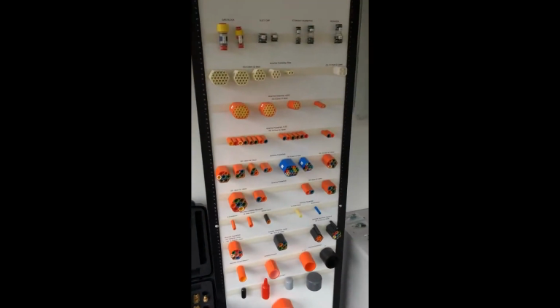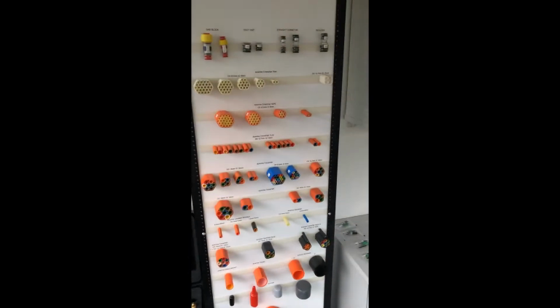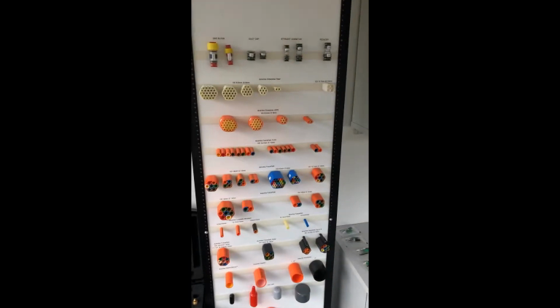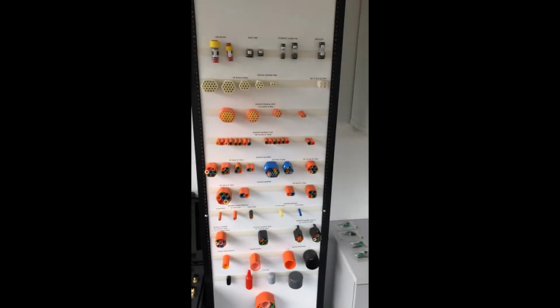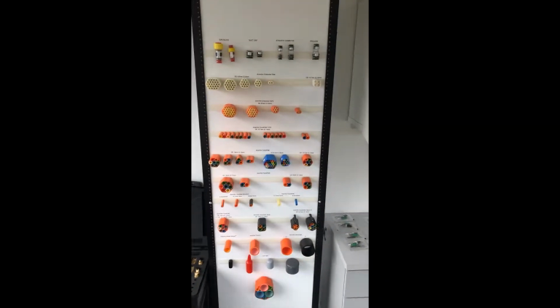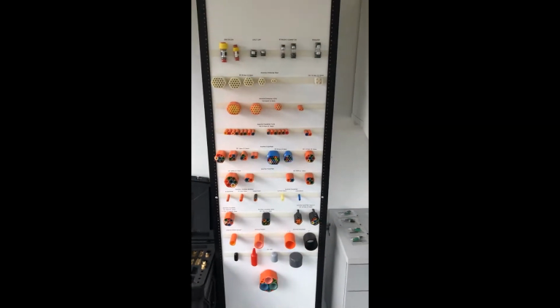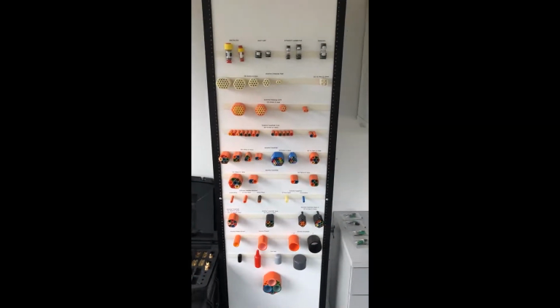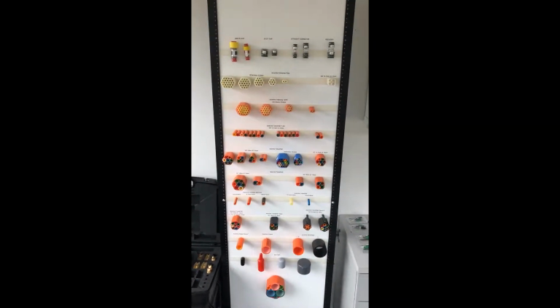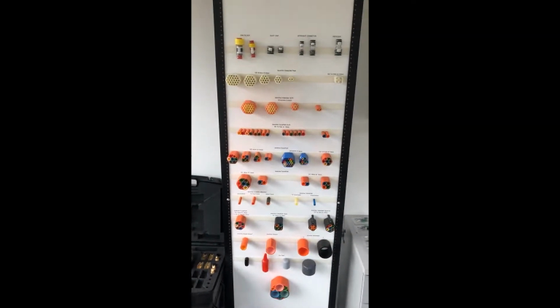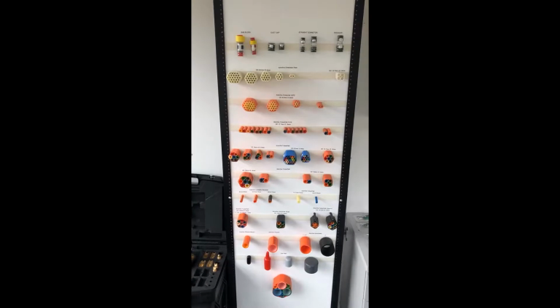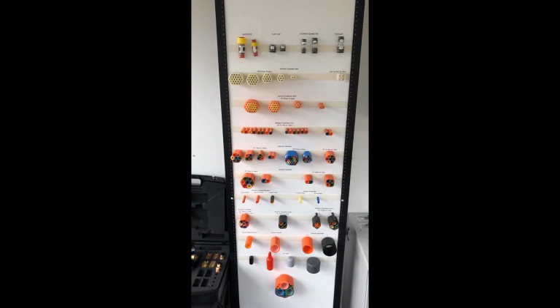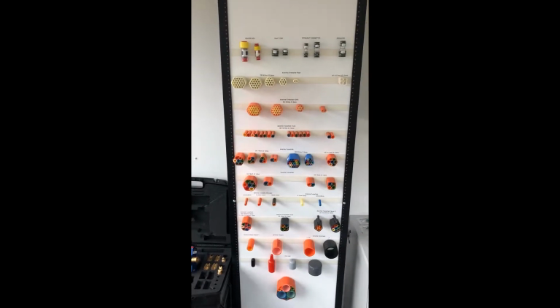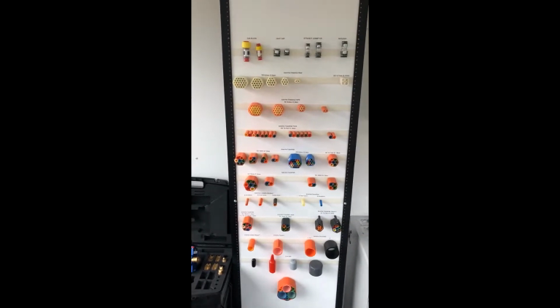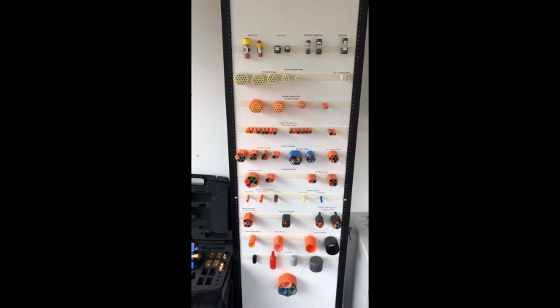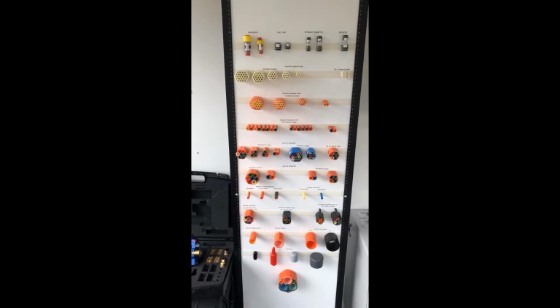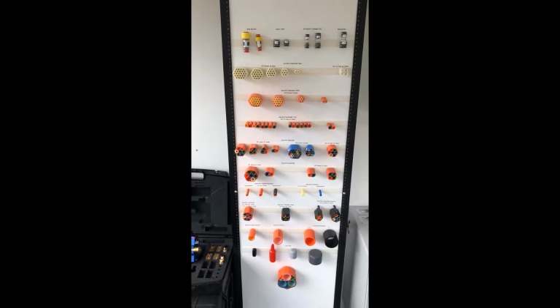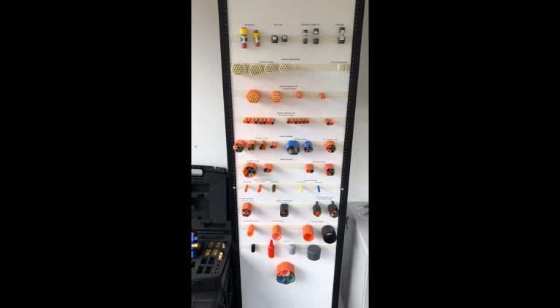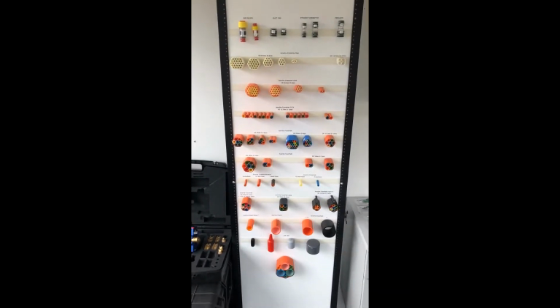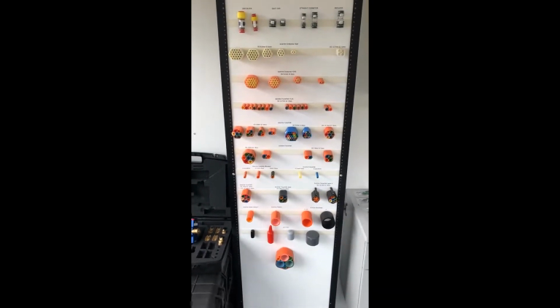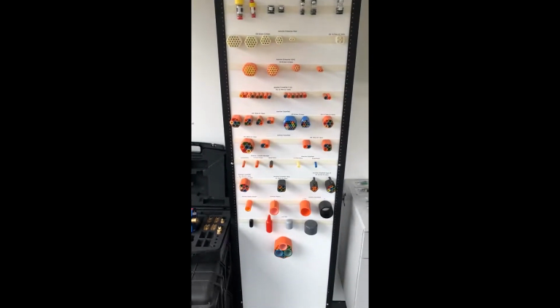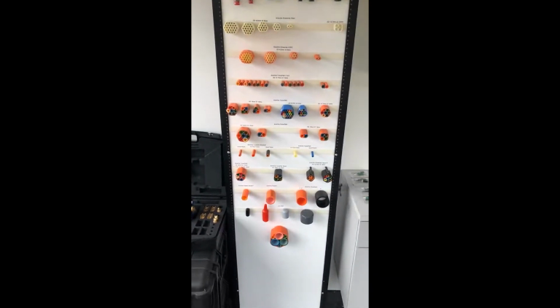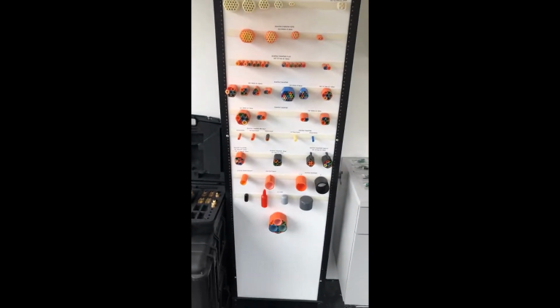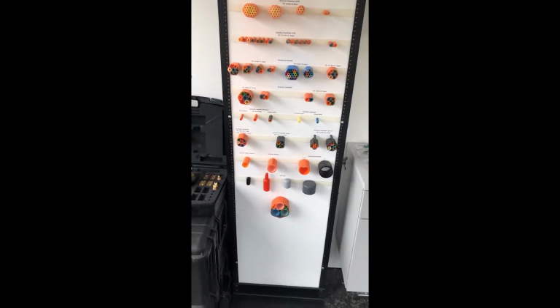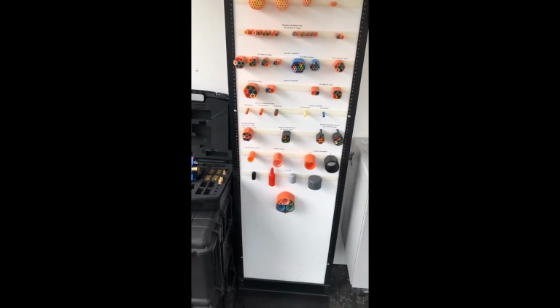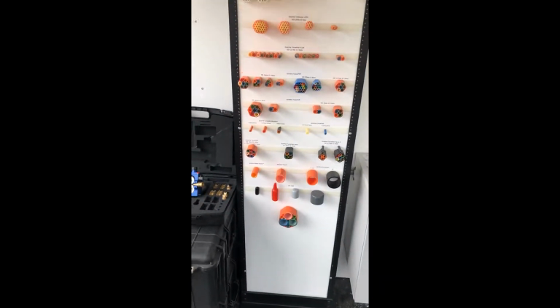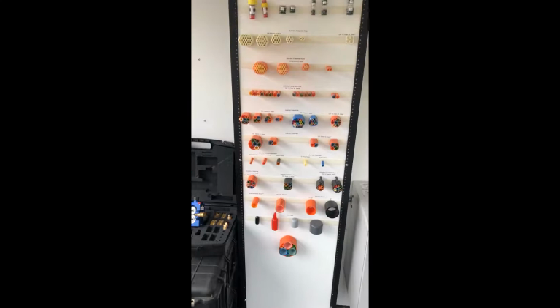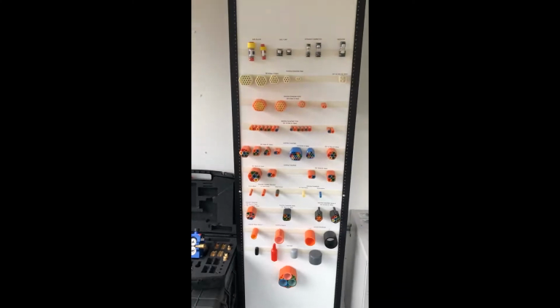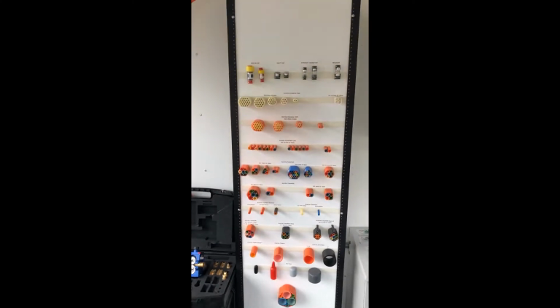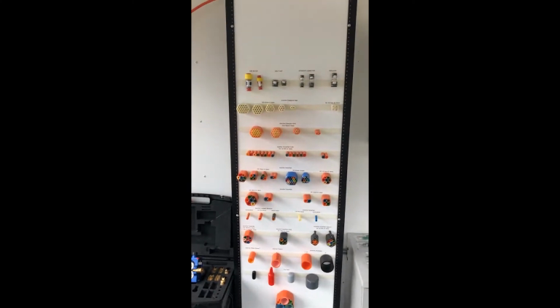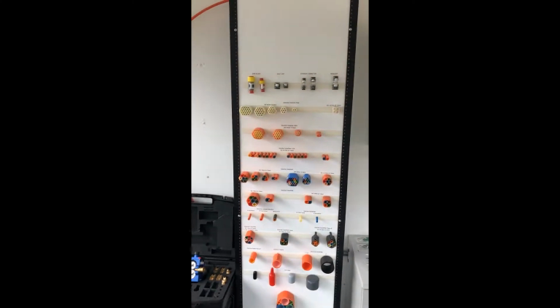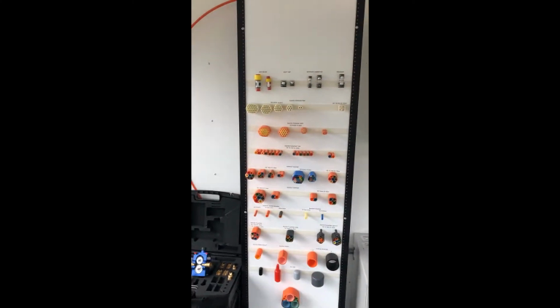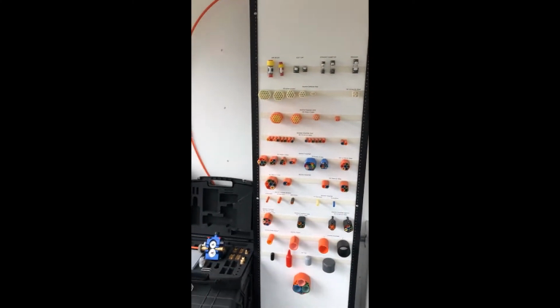Our partners at Duraline have a full offering of micro ducts, conduits, and even hybrid cables with all the appropriate accessories required.